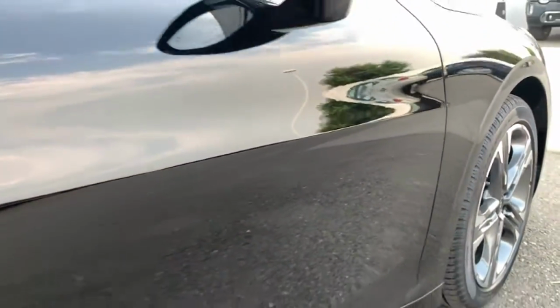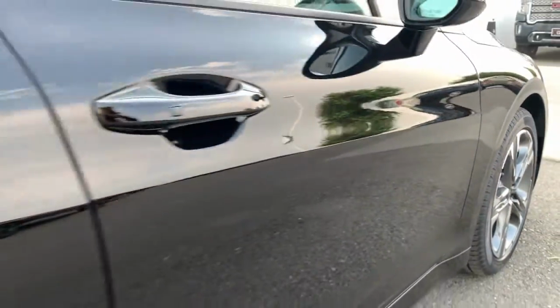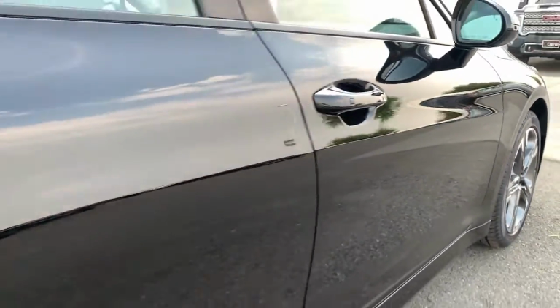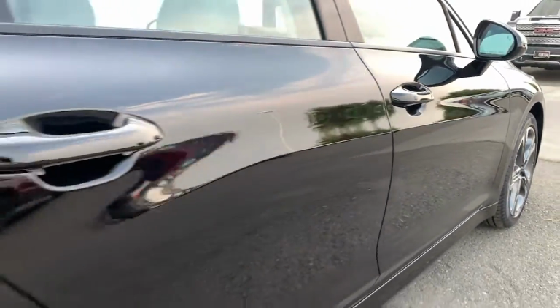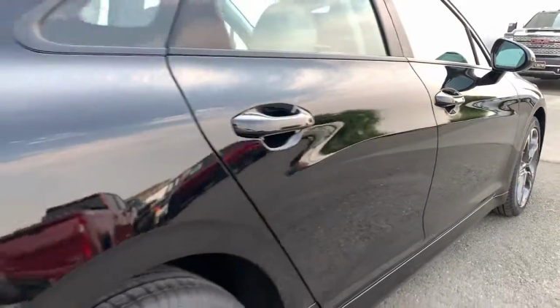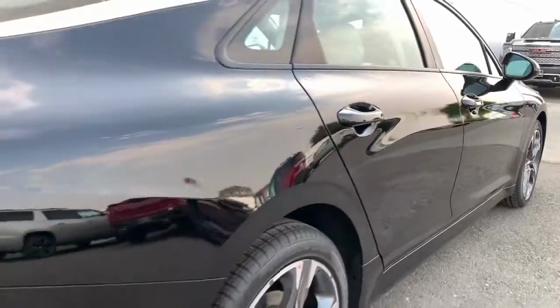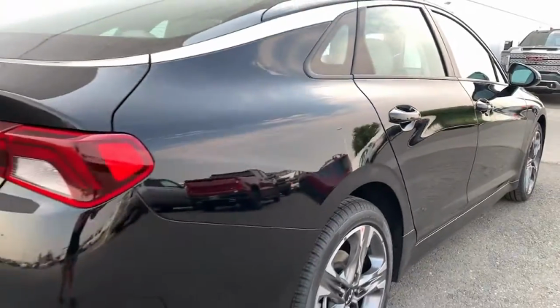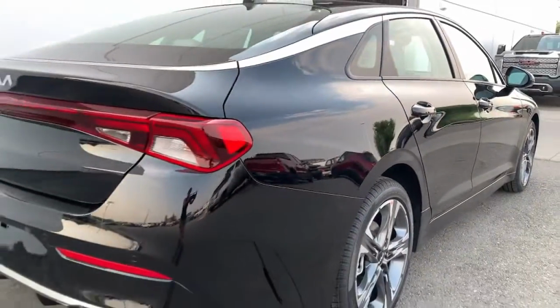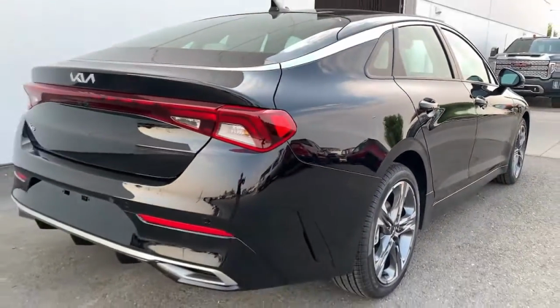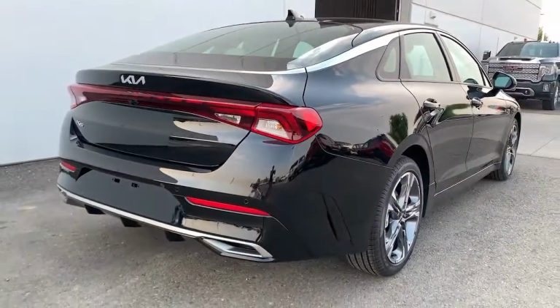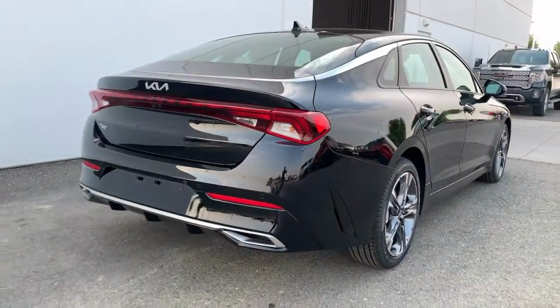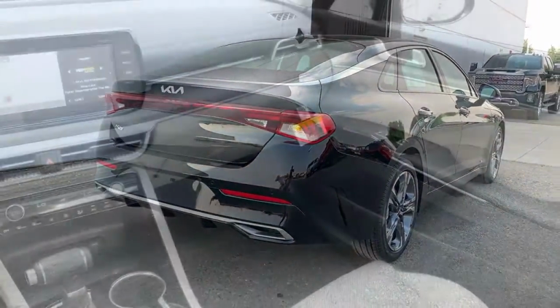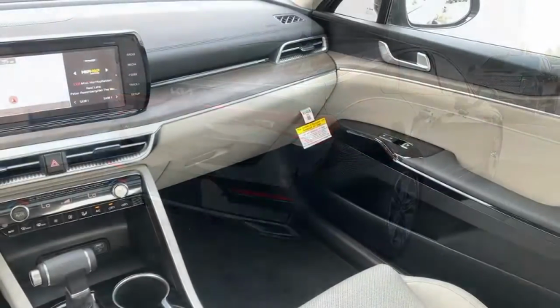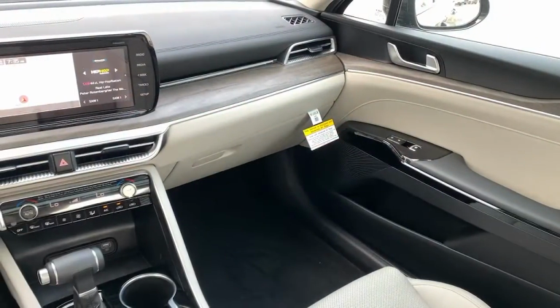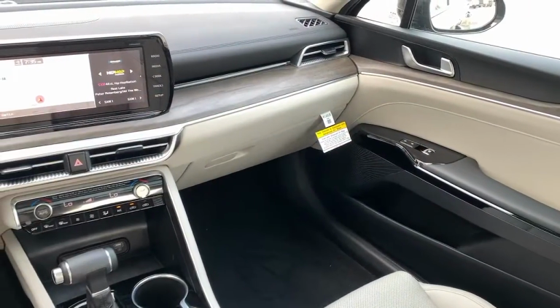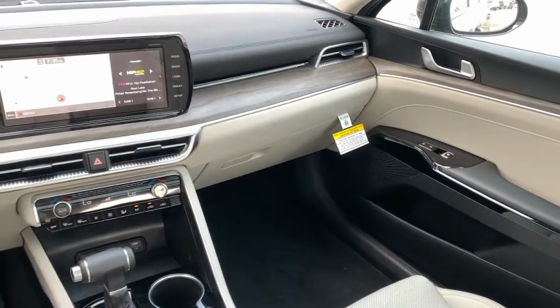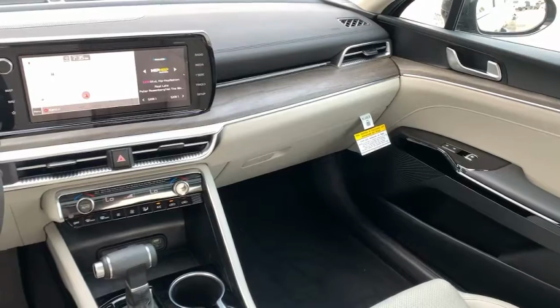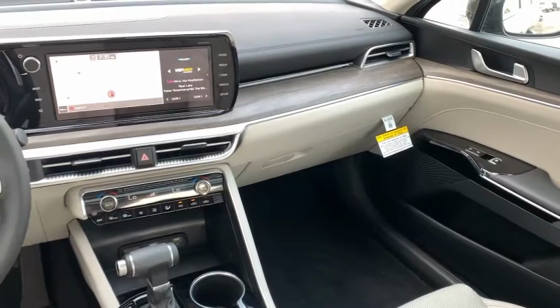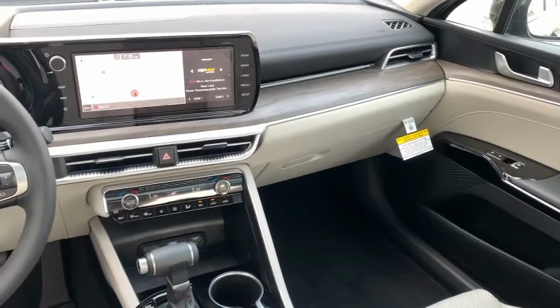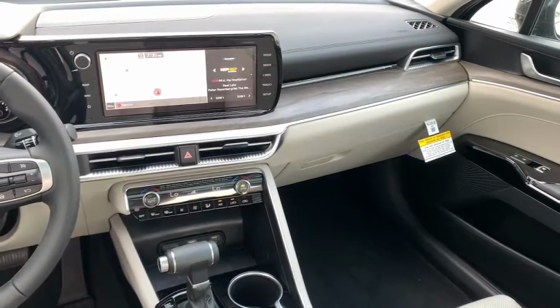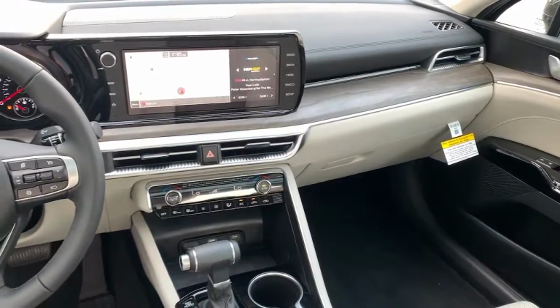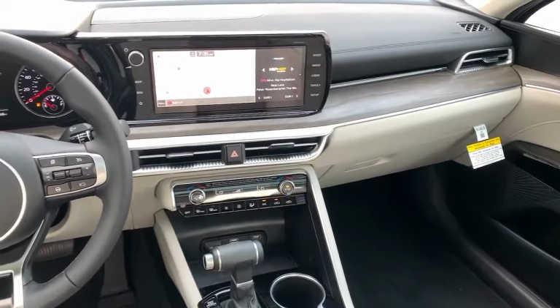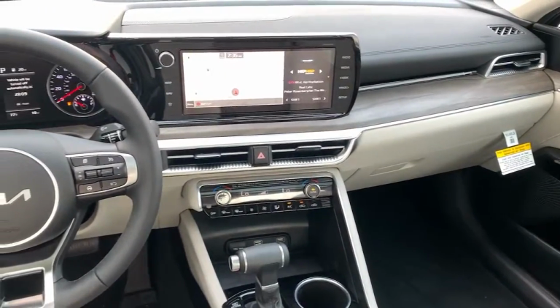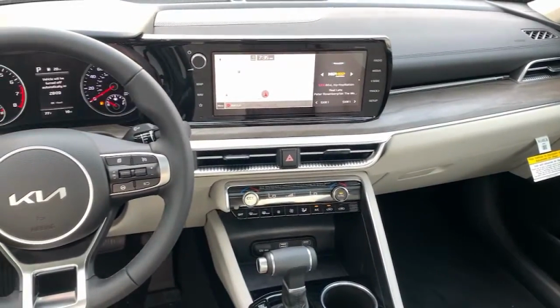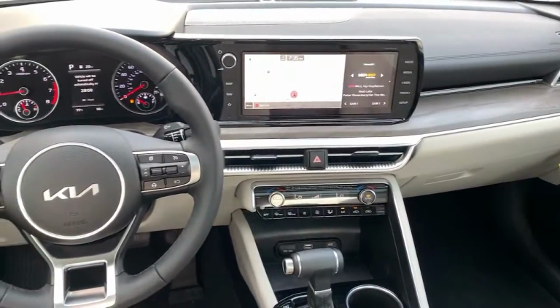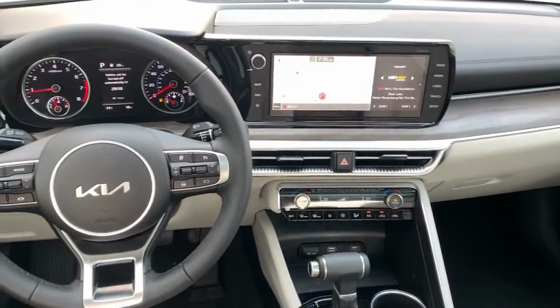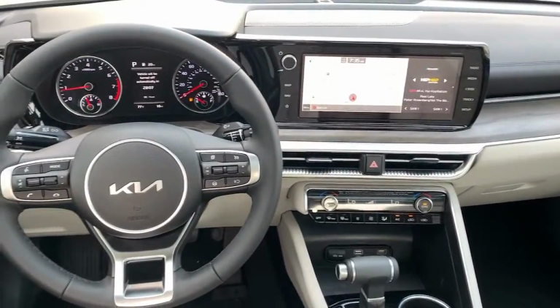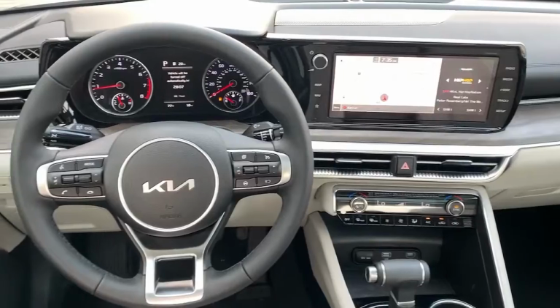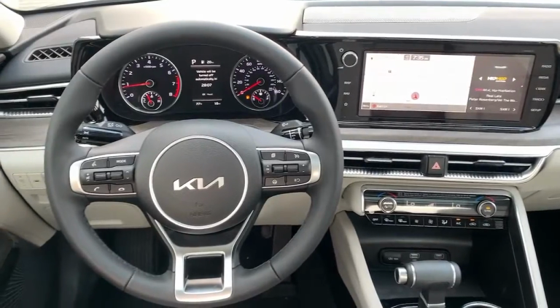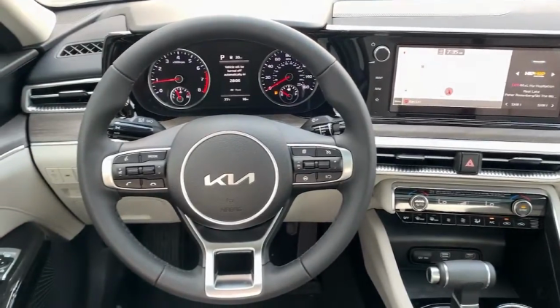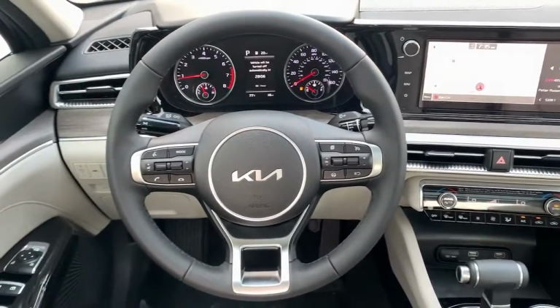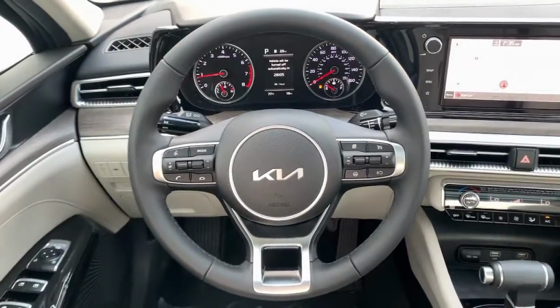These are just some of the great options this vehicle comes with: navigation system, electronic stability control, trip computer, bucket seats, wheel locks, power windows, four-wheel disc brakes, and power steering.